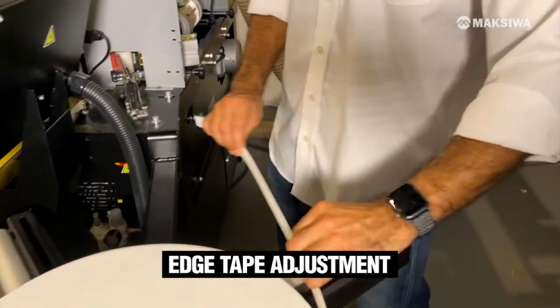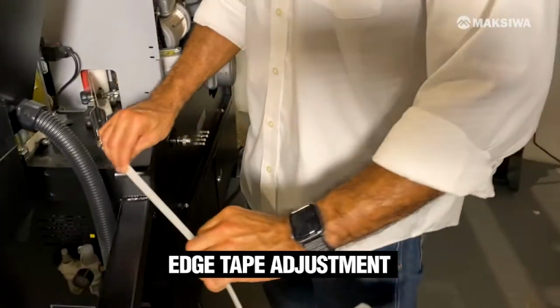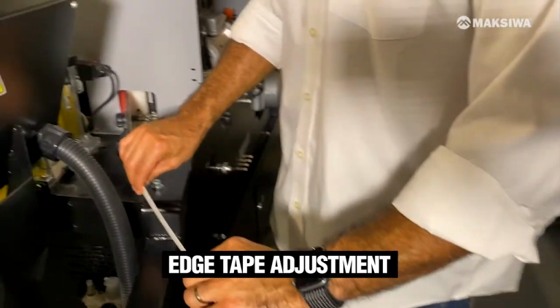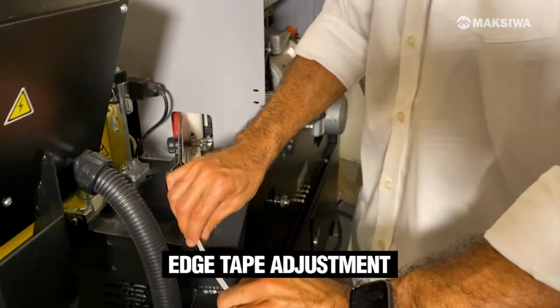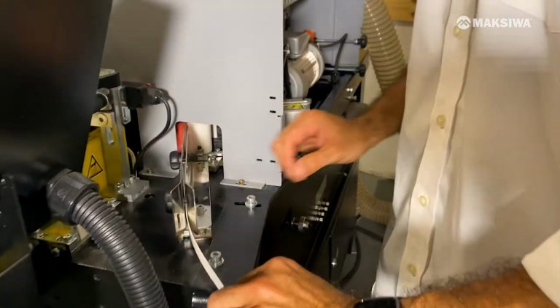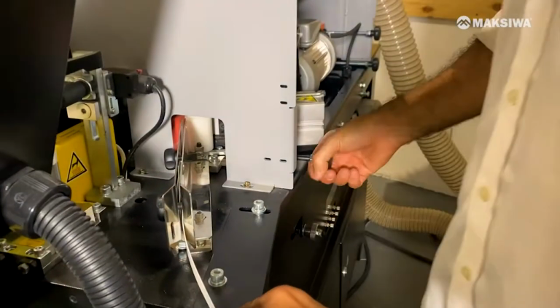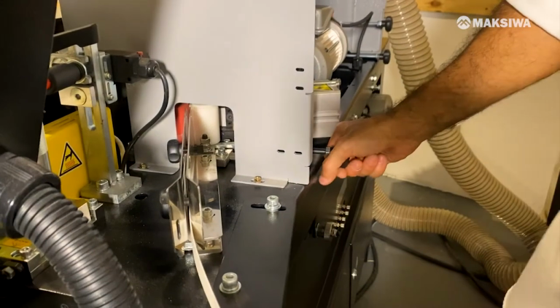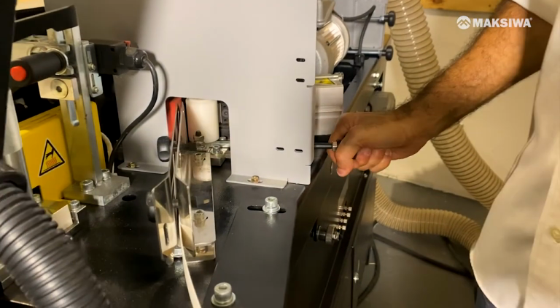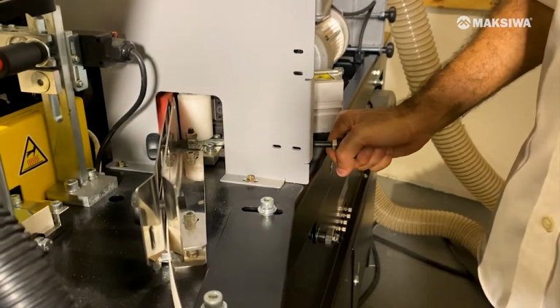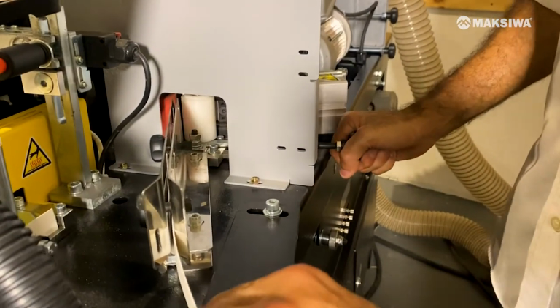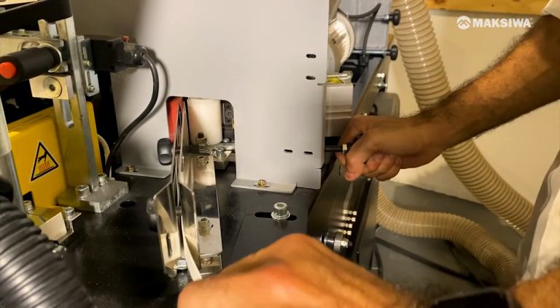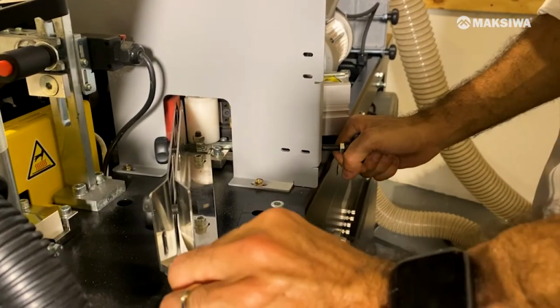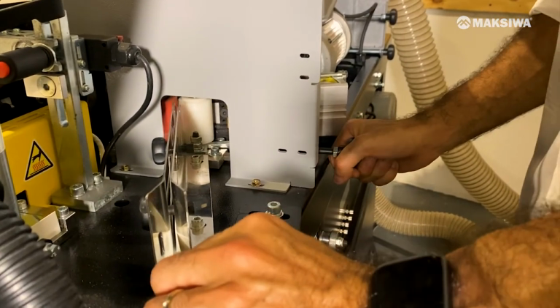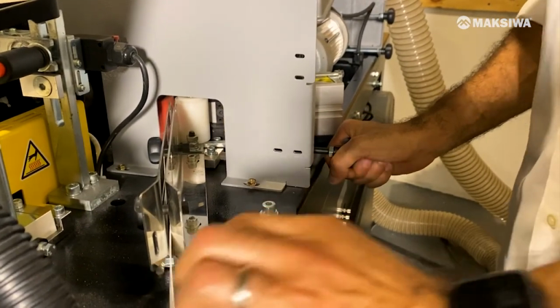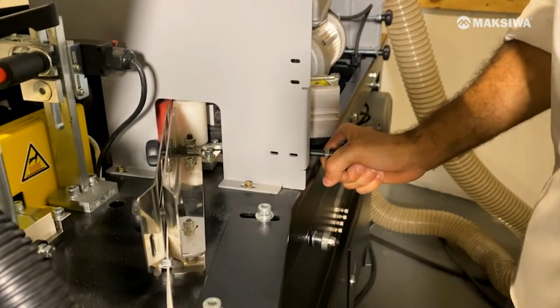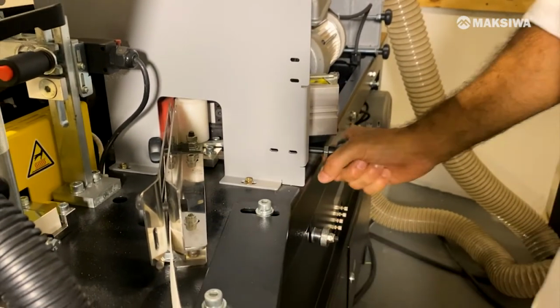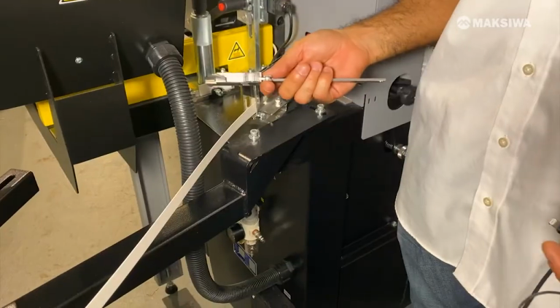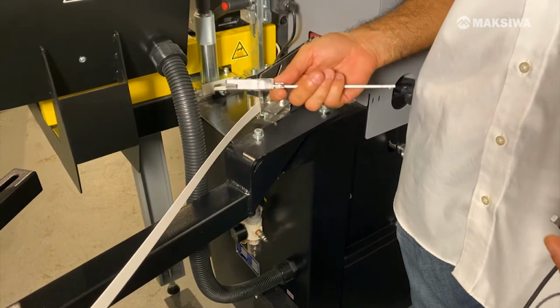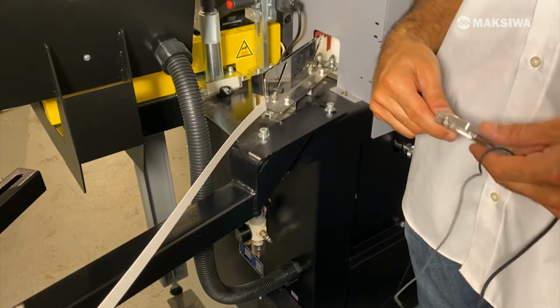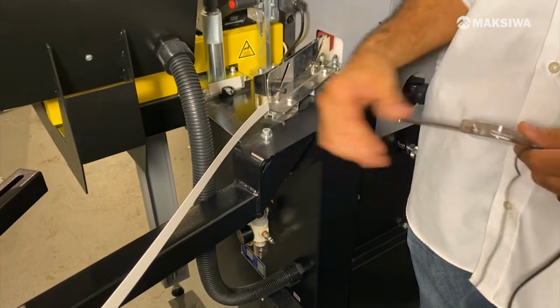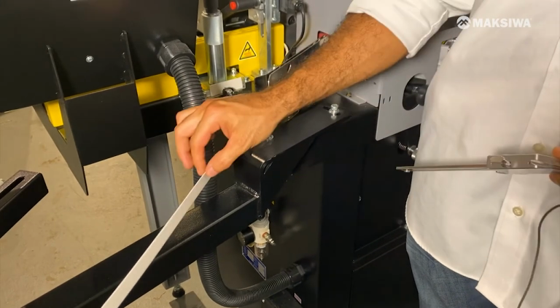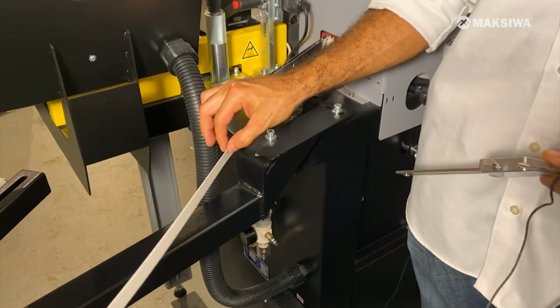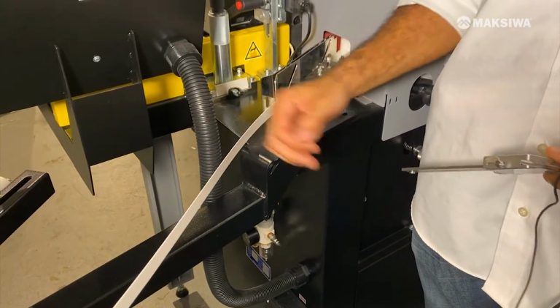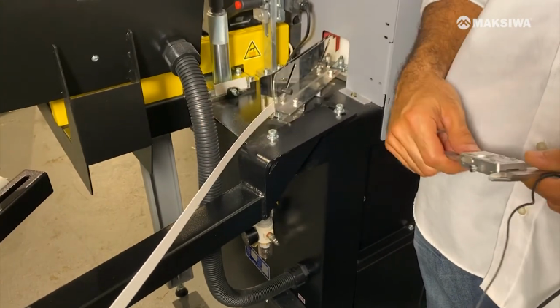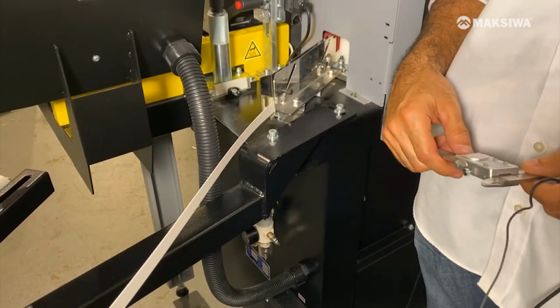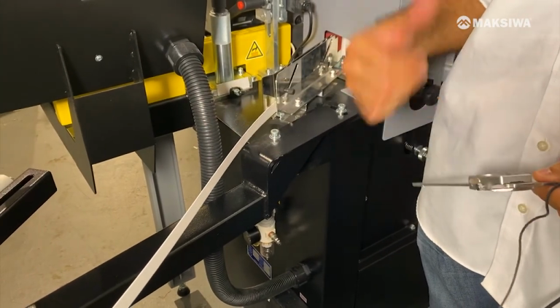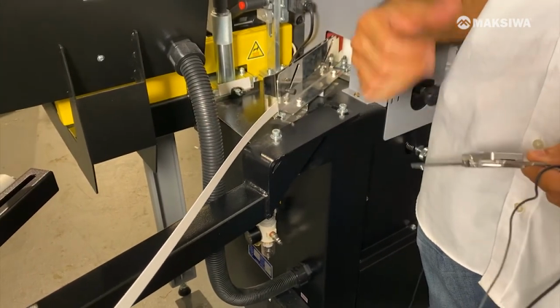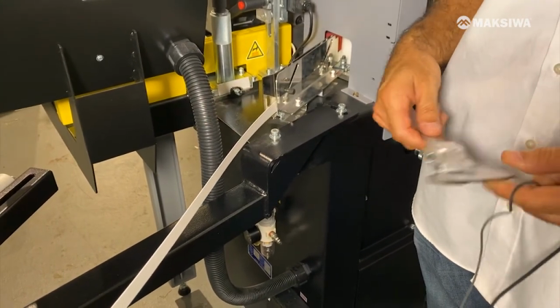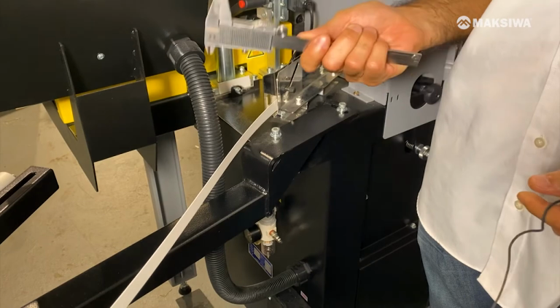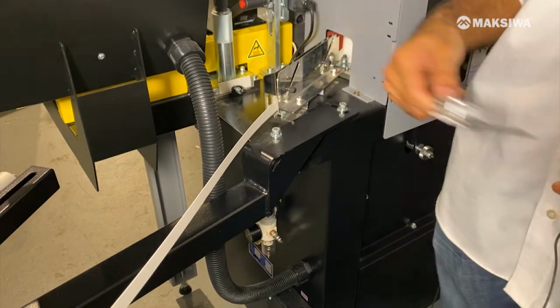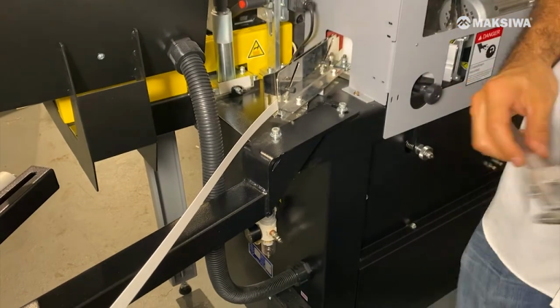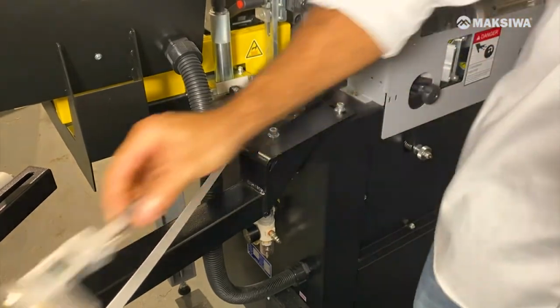Guide it over here and loosen this up. It's ready to go. The last step is to check the thickness of the tape so we can adjust the trimmer. I already checked mine — it's one millimeter.